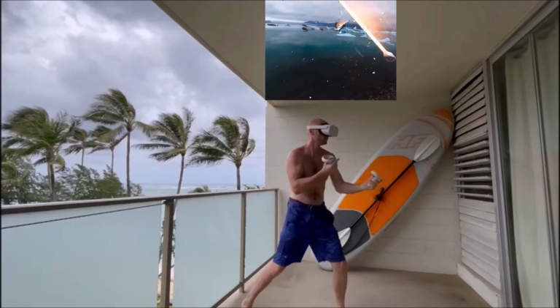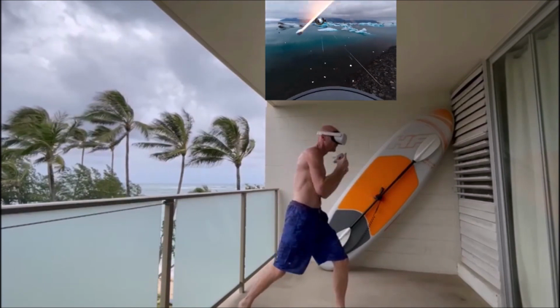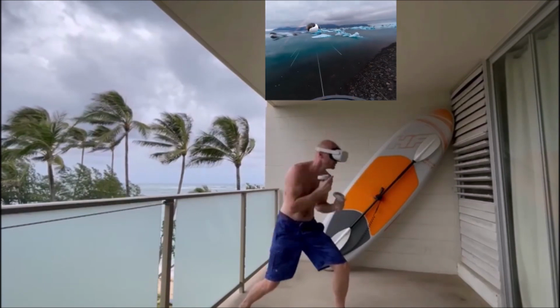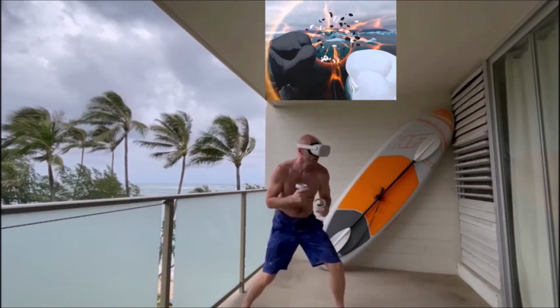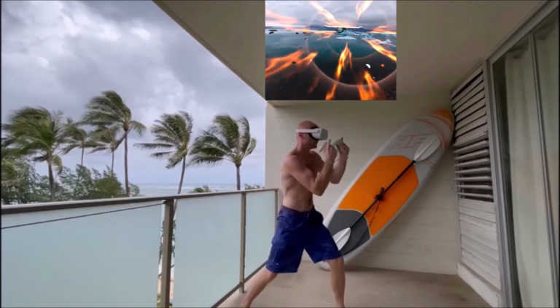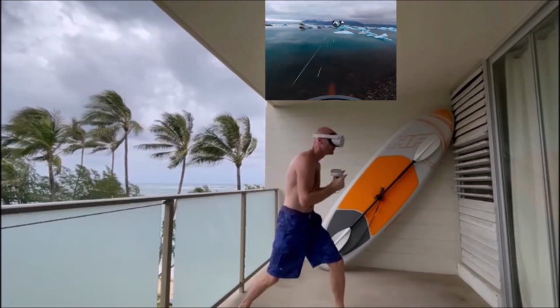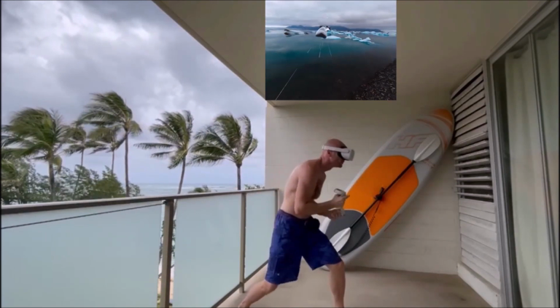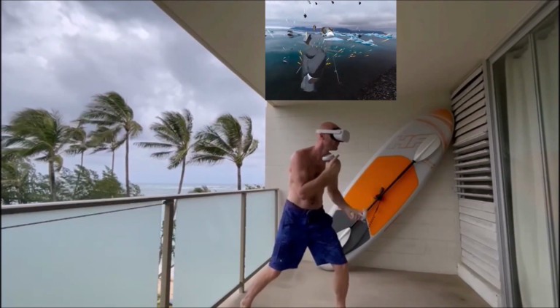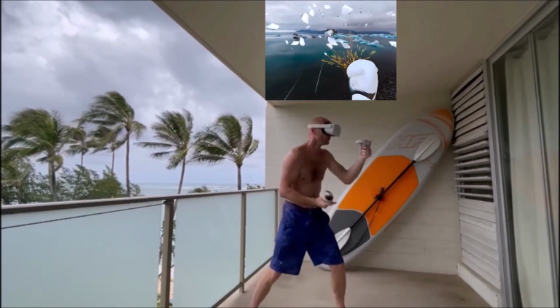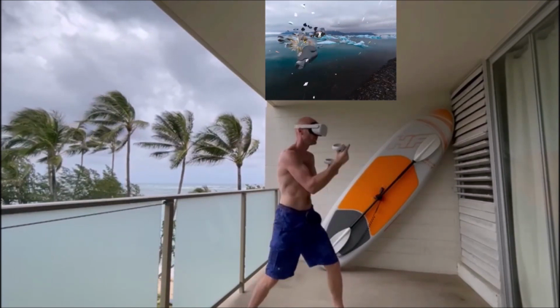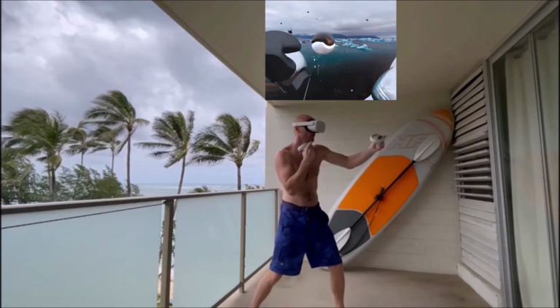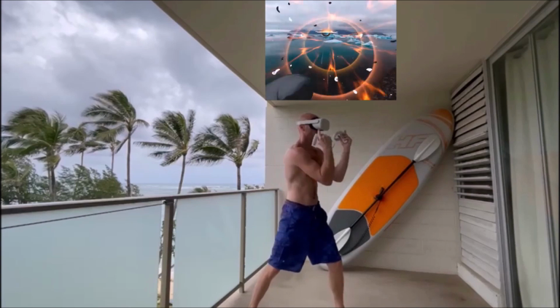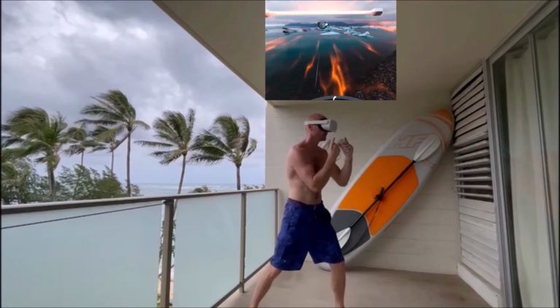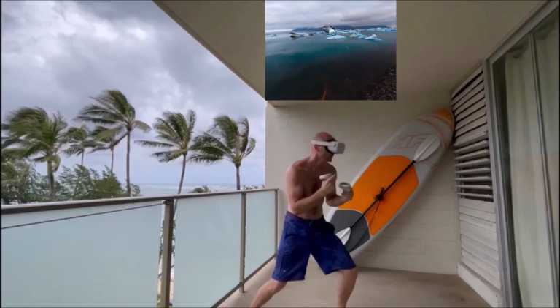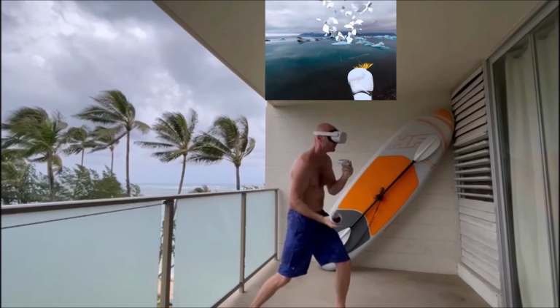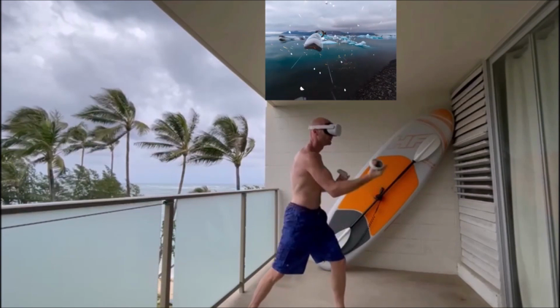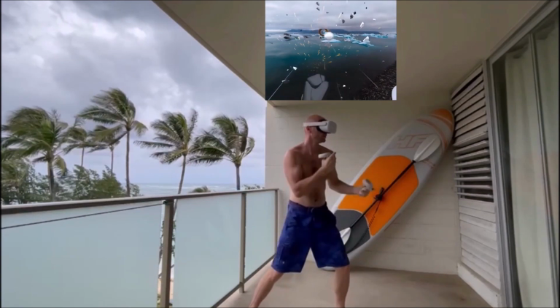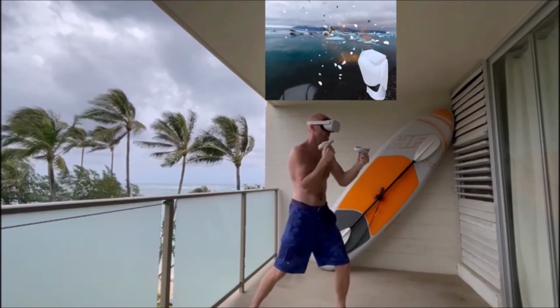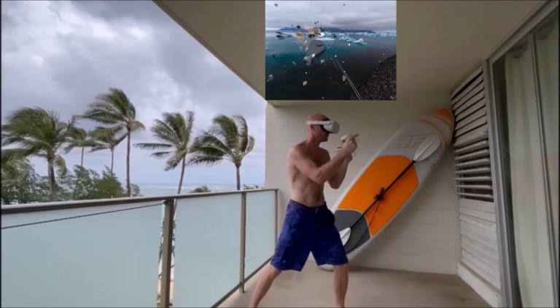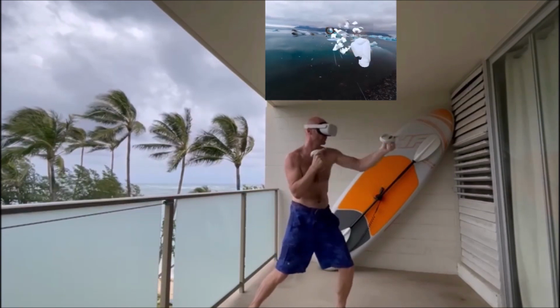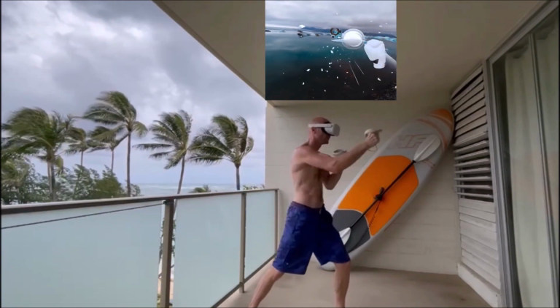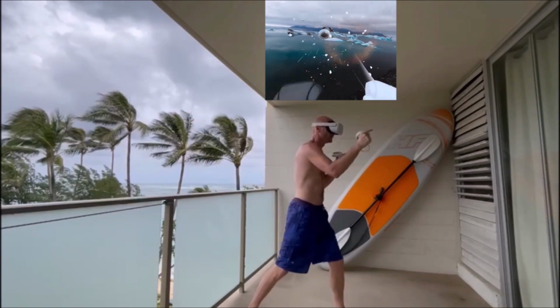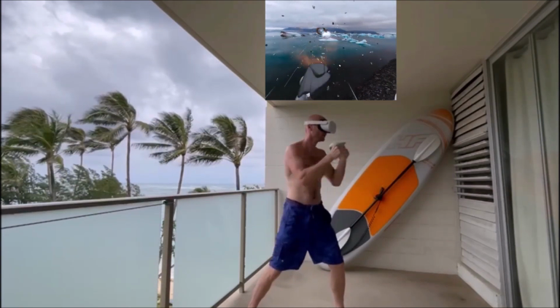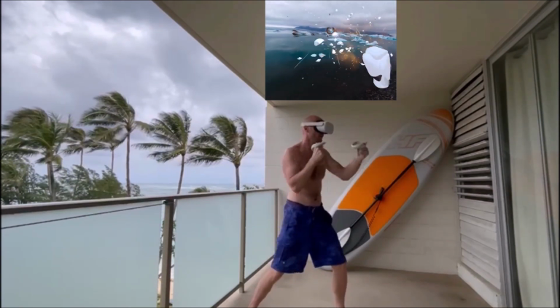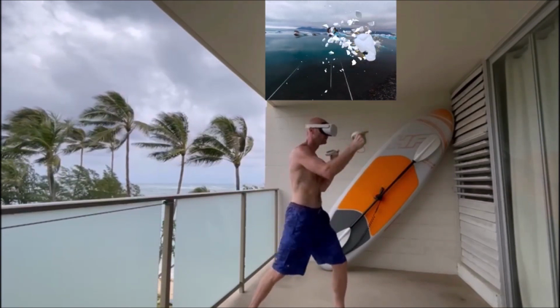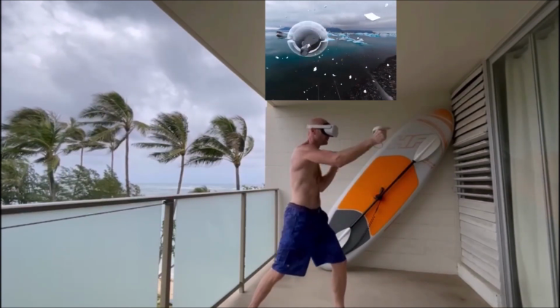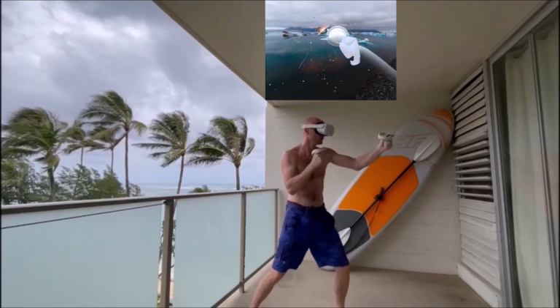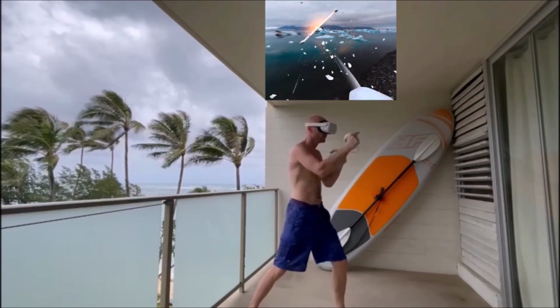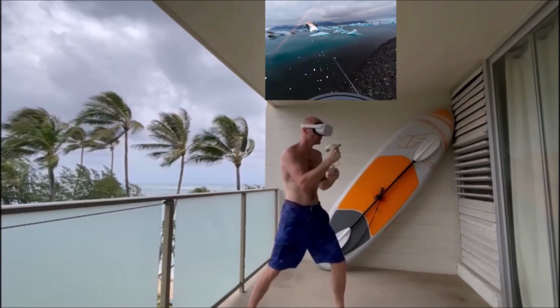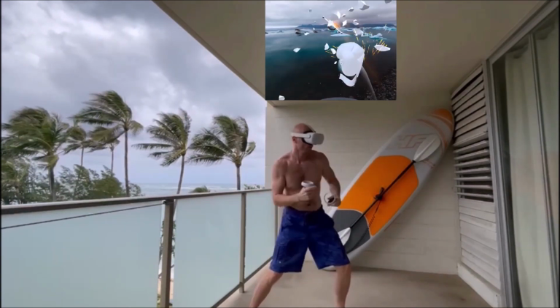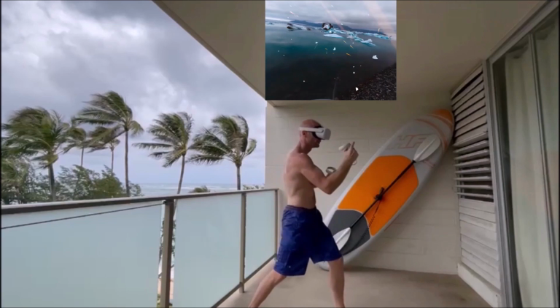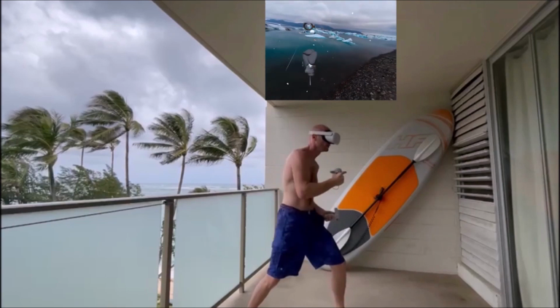Try to move those hips and move those feet when you're throwing those fast uppercut combos. We have a lot of those, by the way. Sorry, spoiler alert.